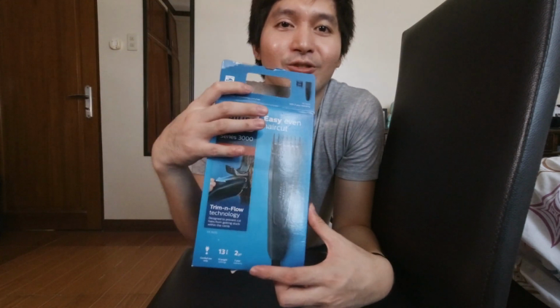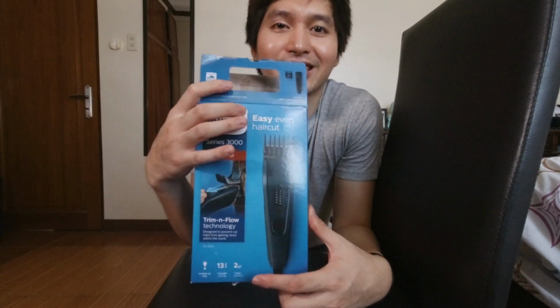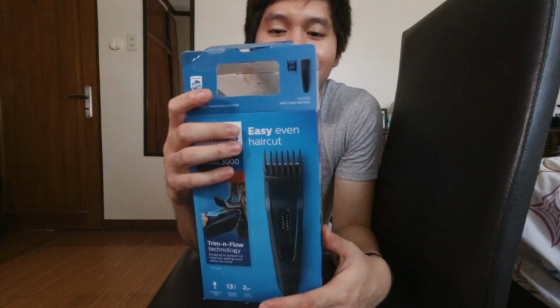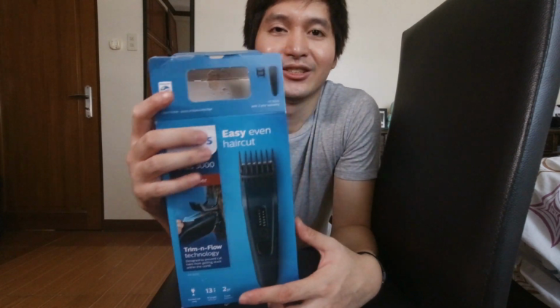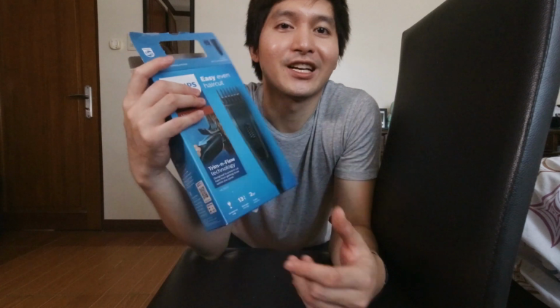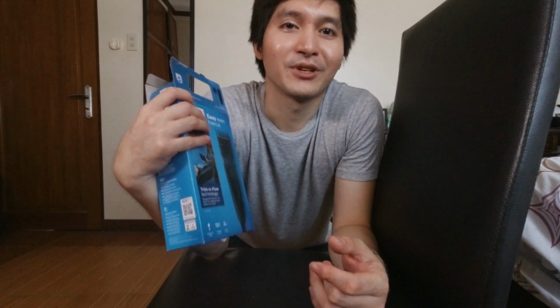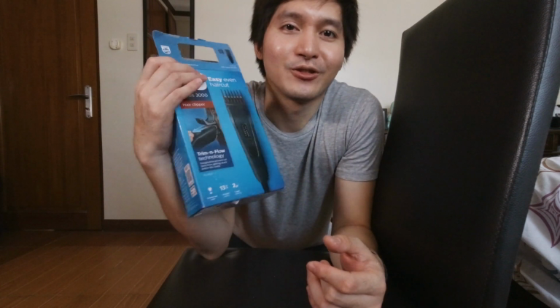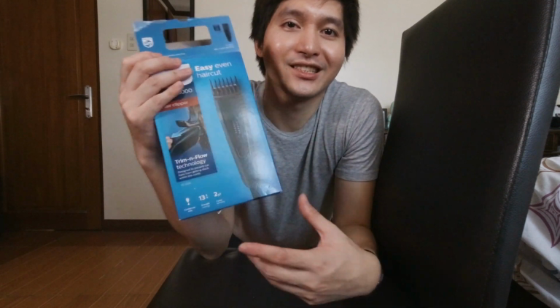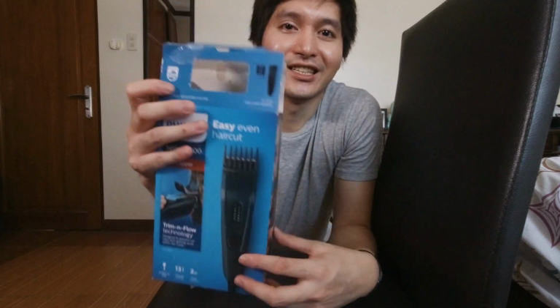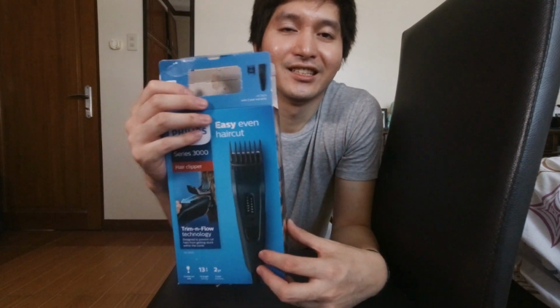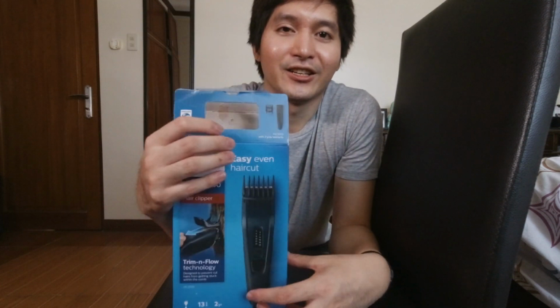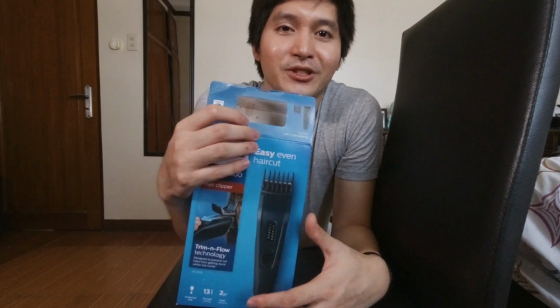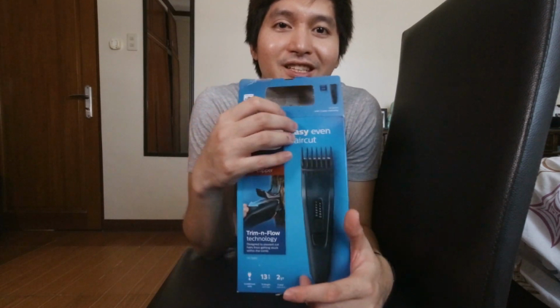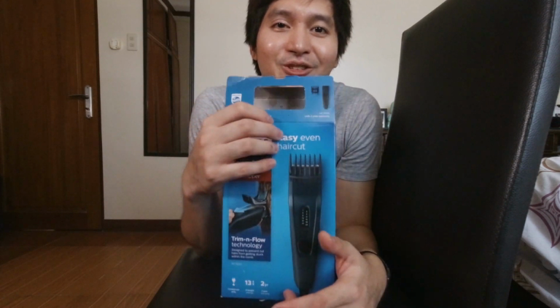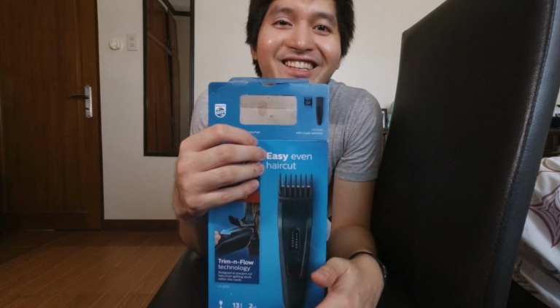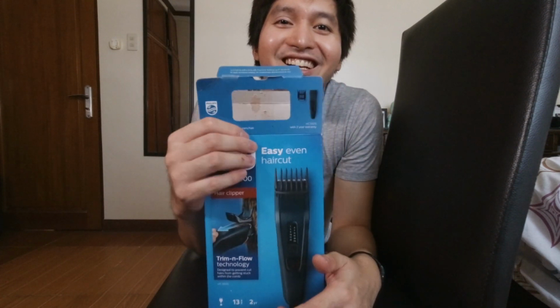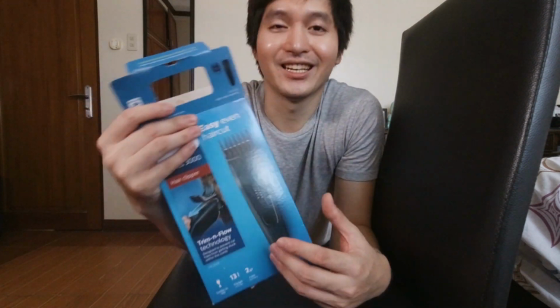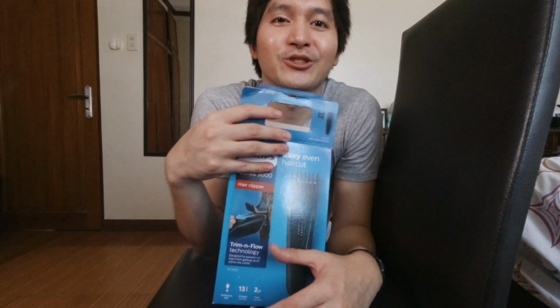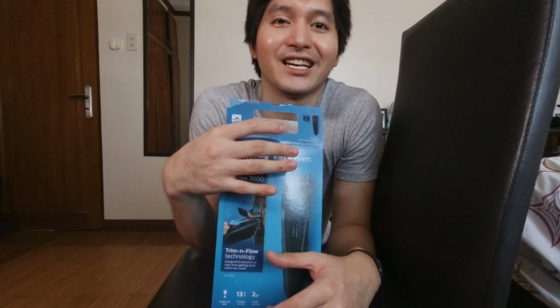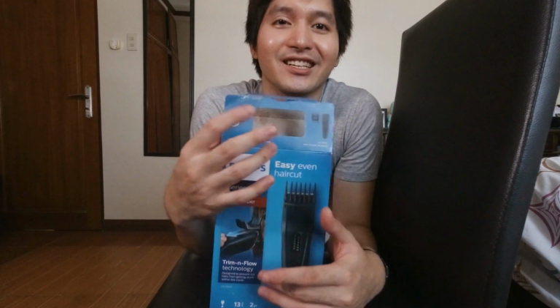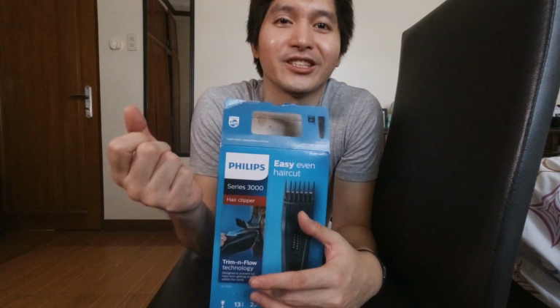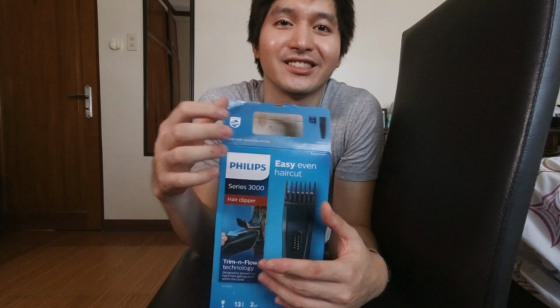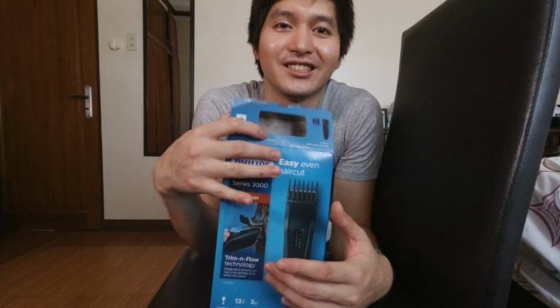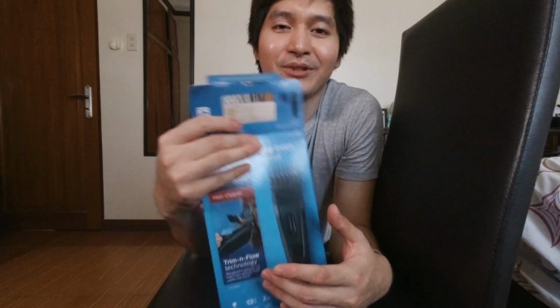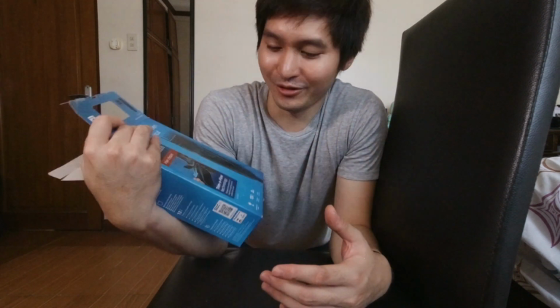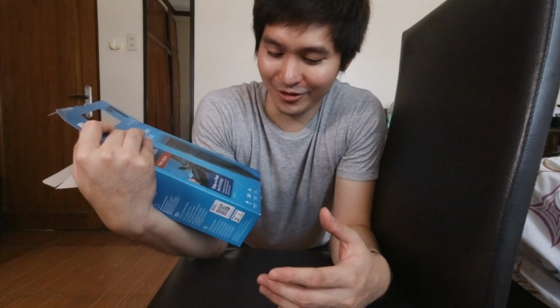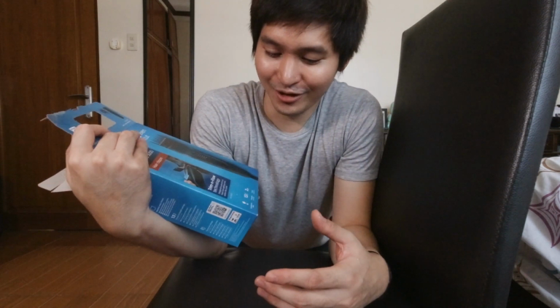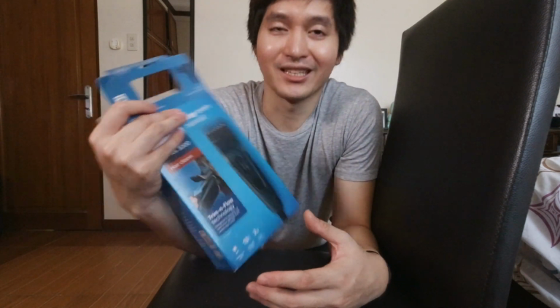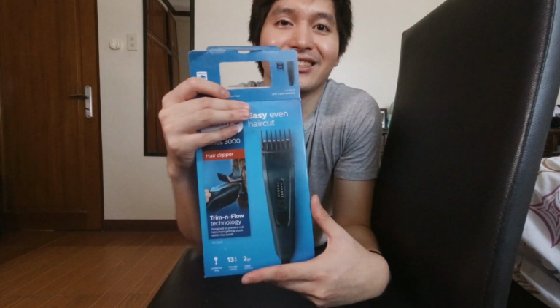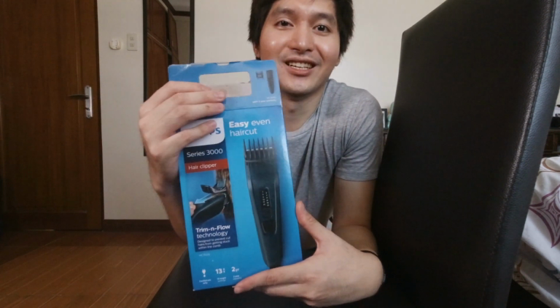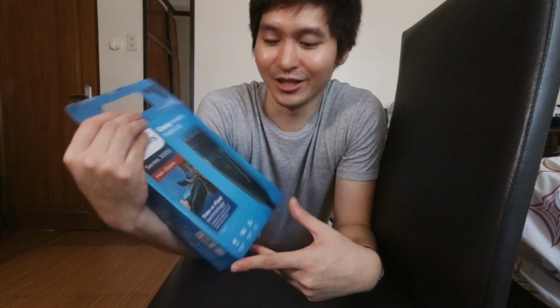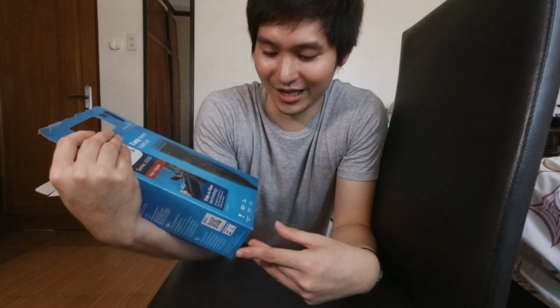Easy even haircut daw. Namislid ako nito sa Lazada kasi corded juice lang pala siya. Nung una, akala ko cordless siya. So if naghahanap kayo ng cordless na hair clippers, hindi ito yun. Sa picture wala siyang cord, pero according dito sa box, corded lang siya.